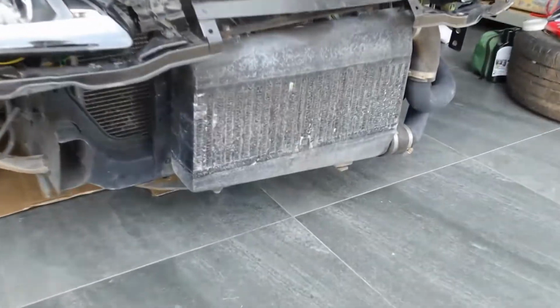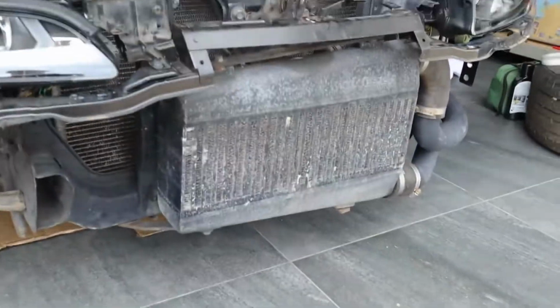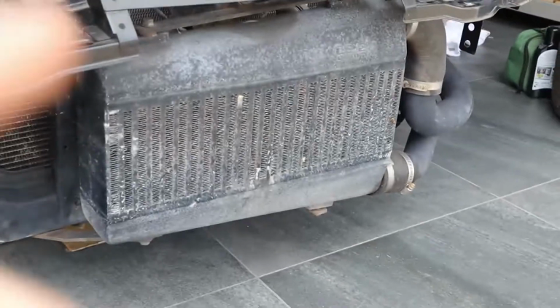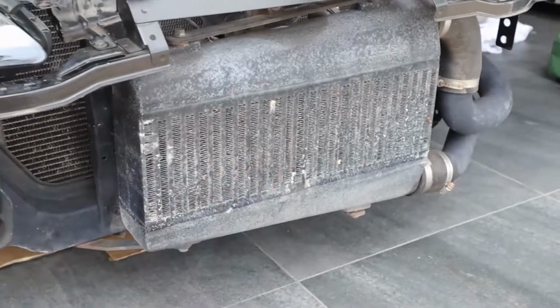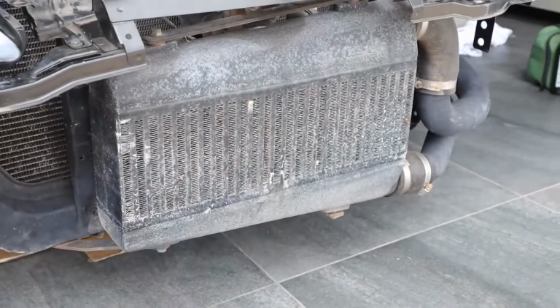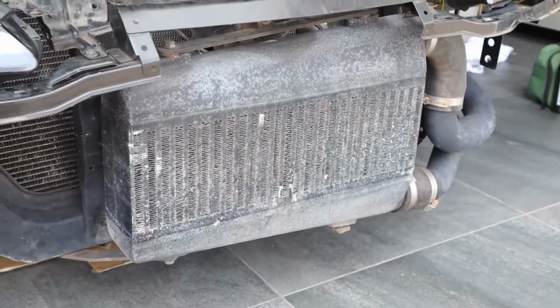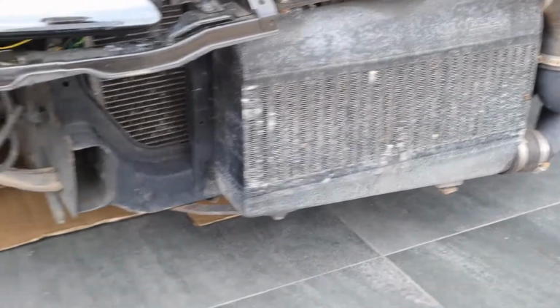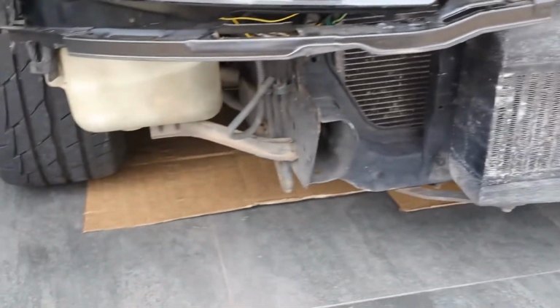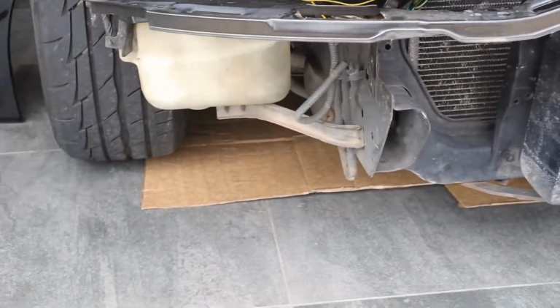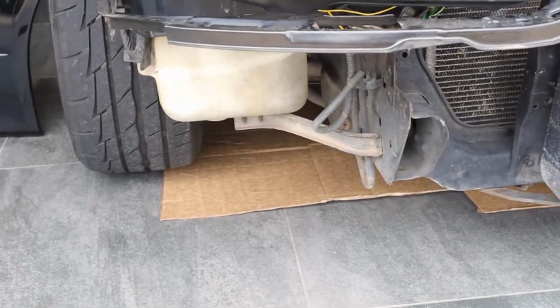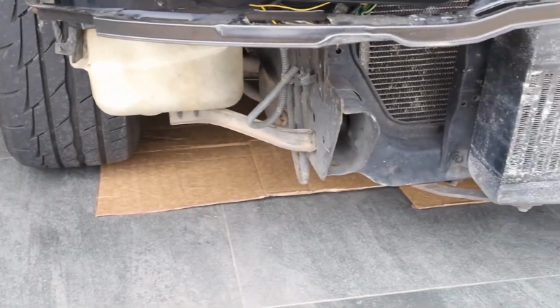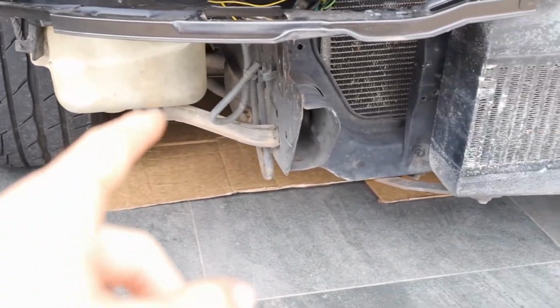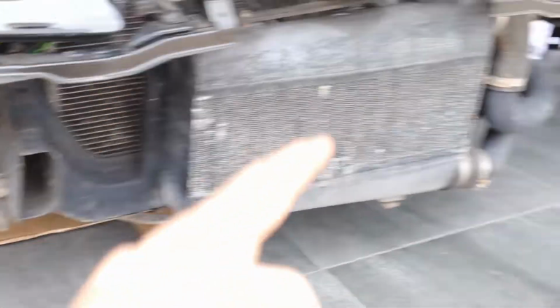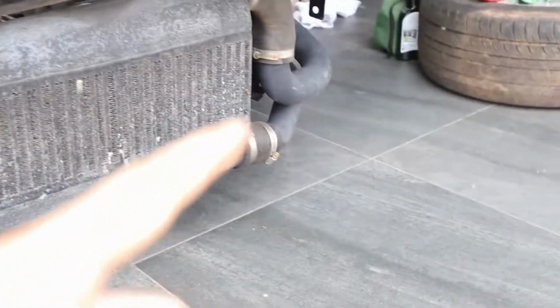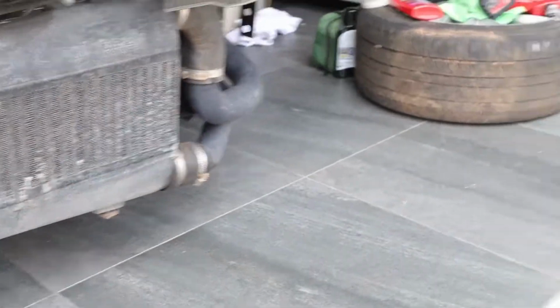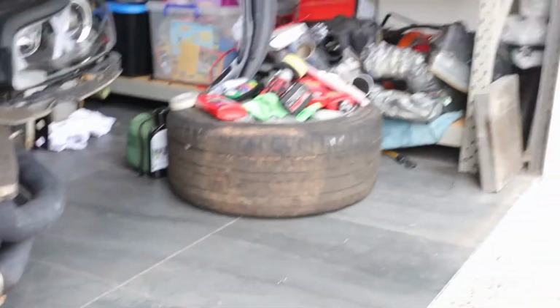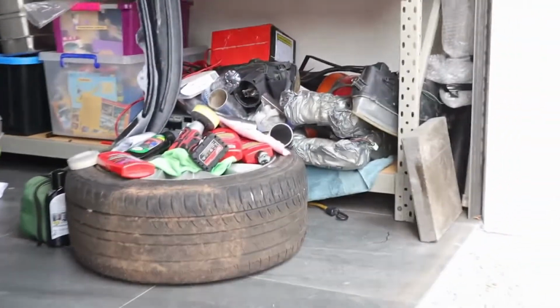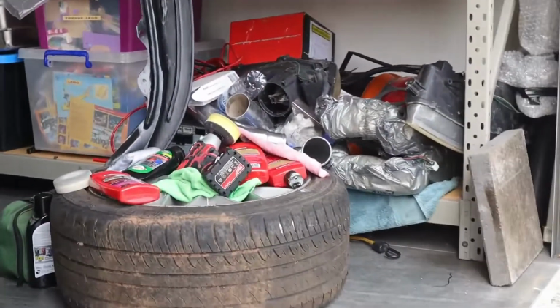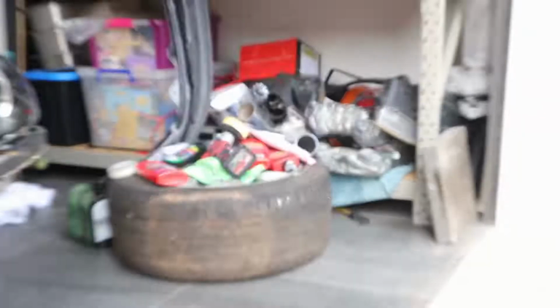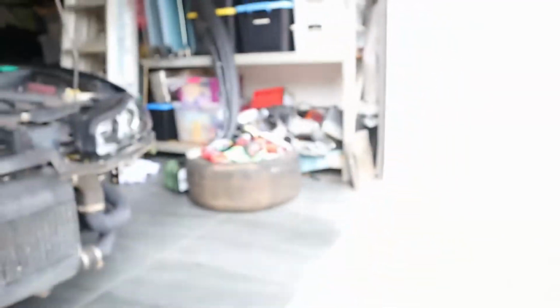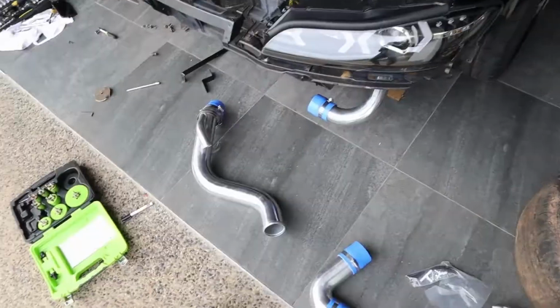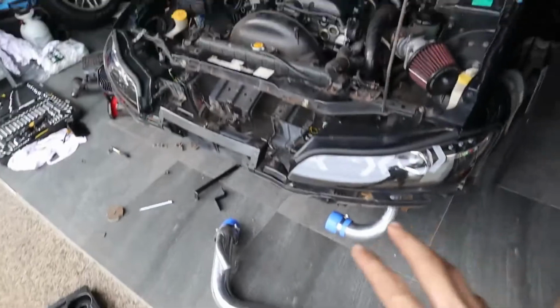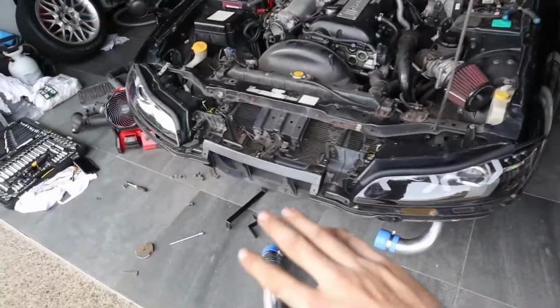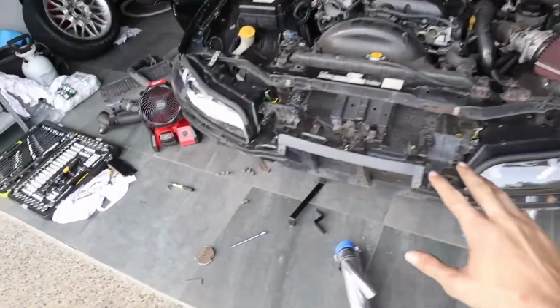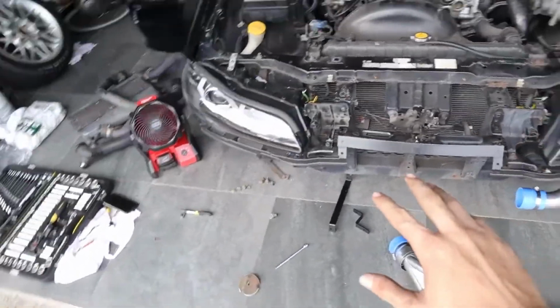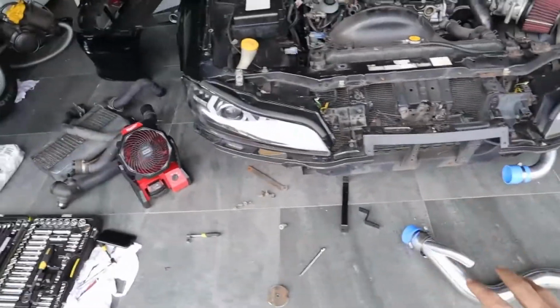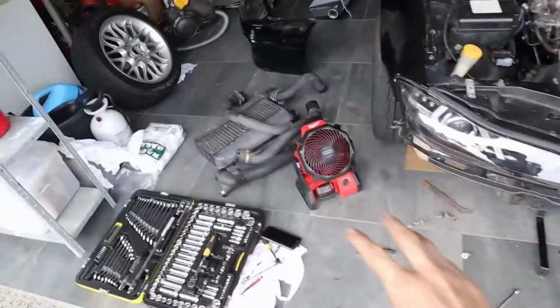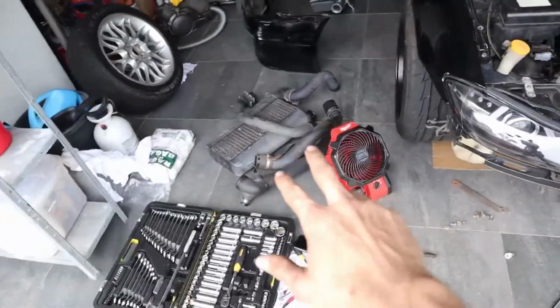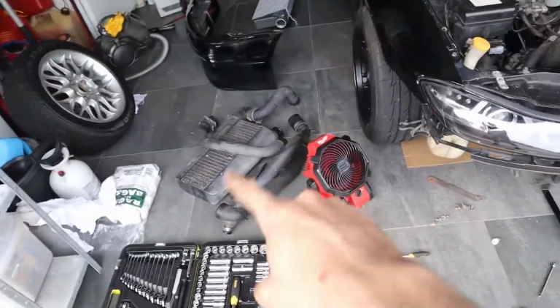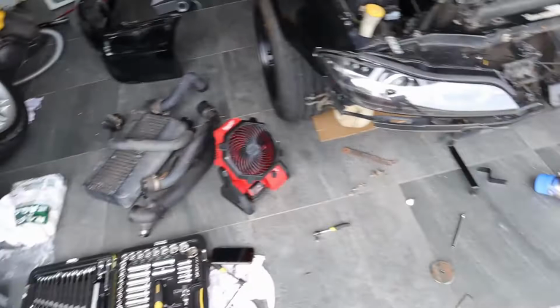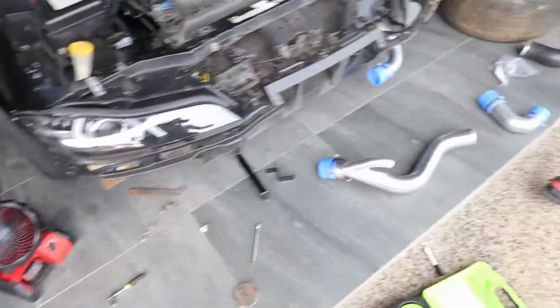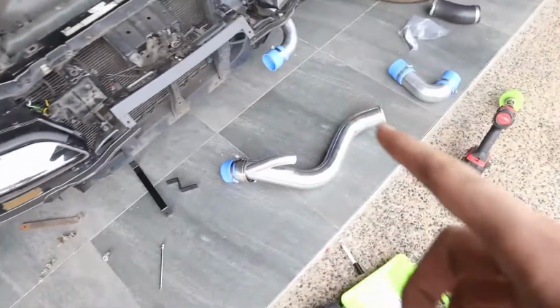Now we're going to take this intercooler off — it's a GK tech intercooler — and see where we've got to run the piping, which I haven't gotten out yet. After taking off all the intercooler piping, I've managed to find where this pipe goes.